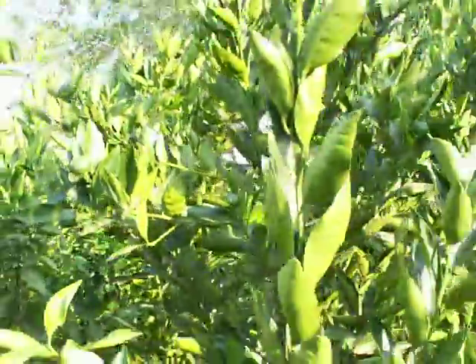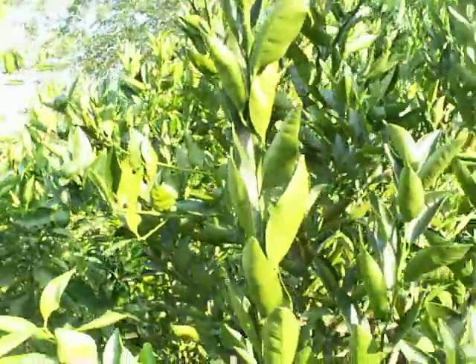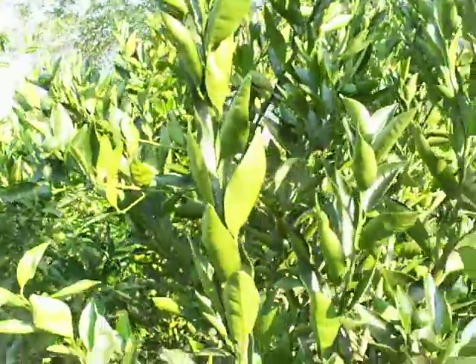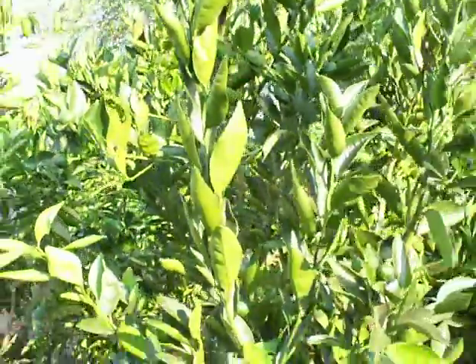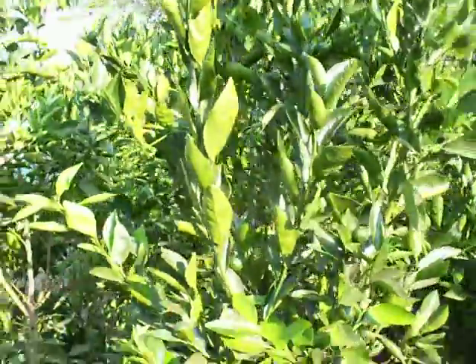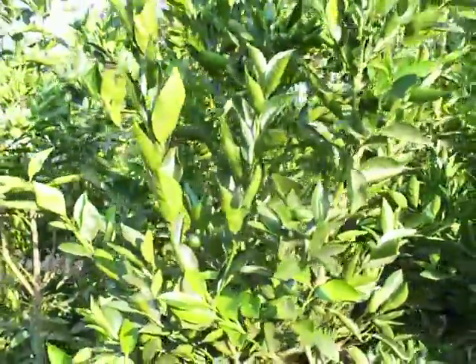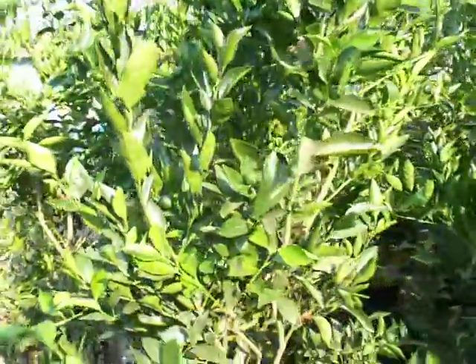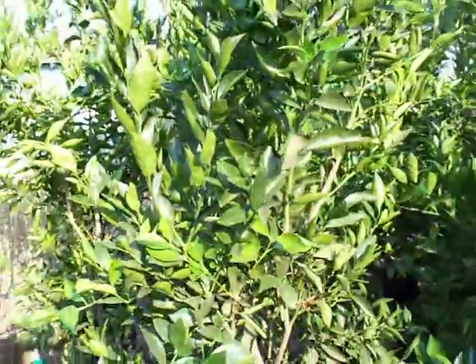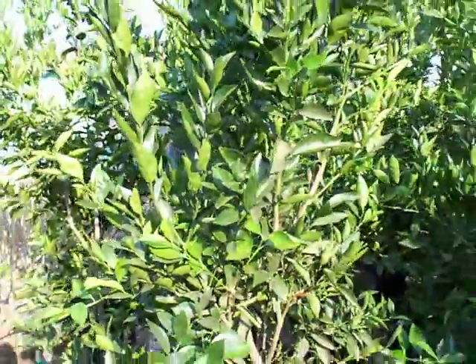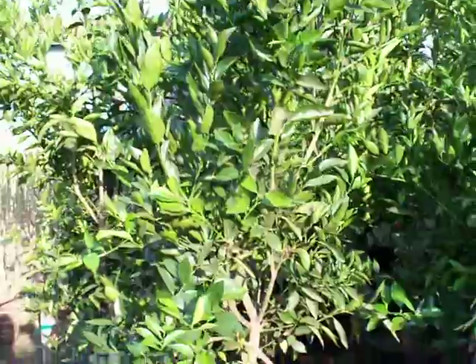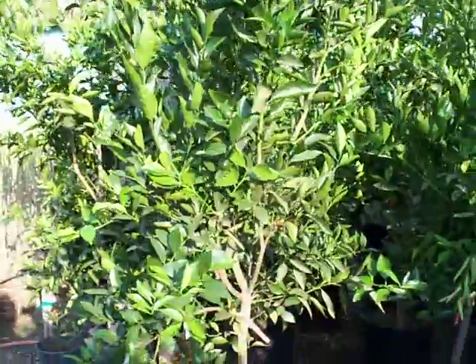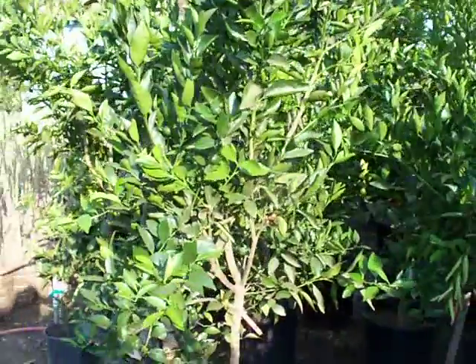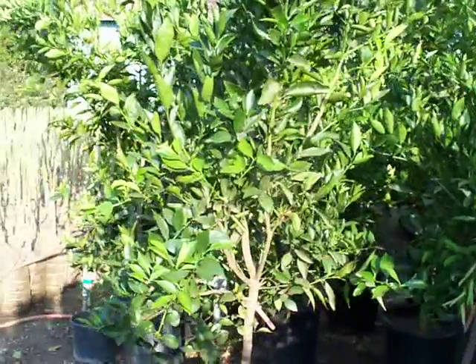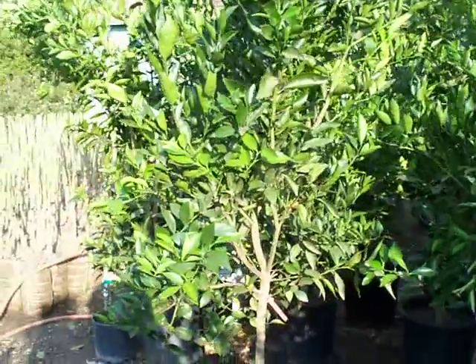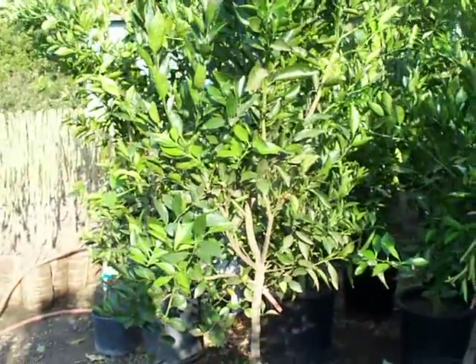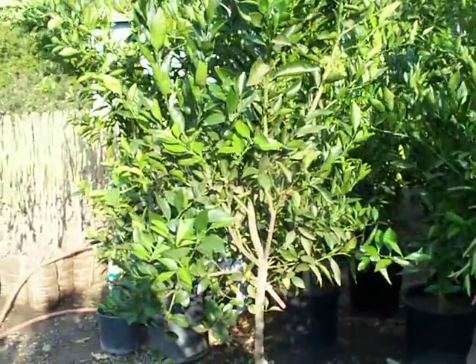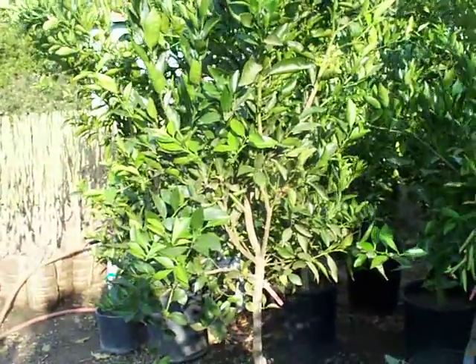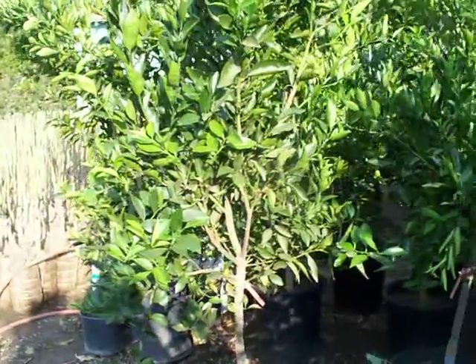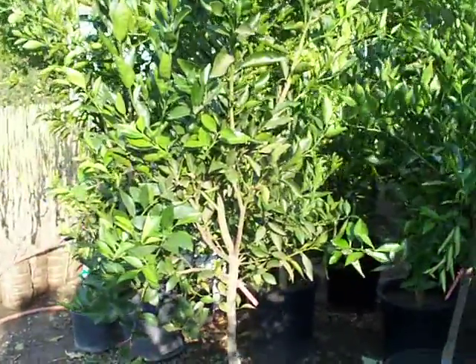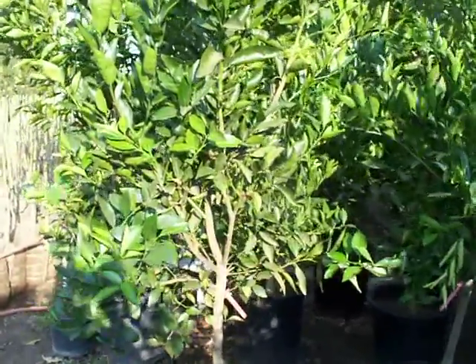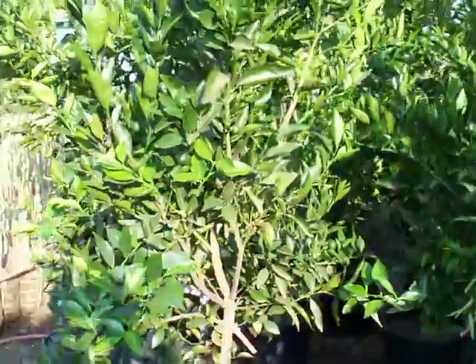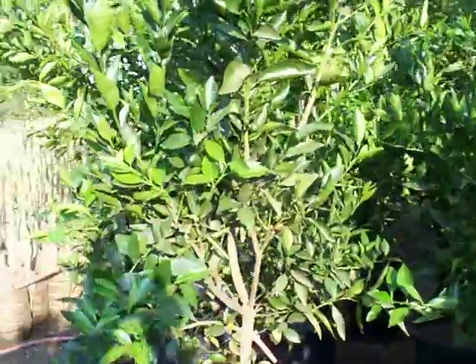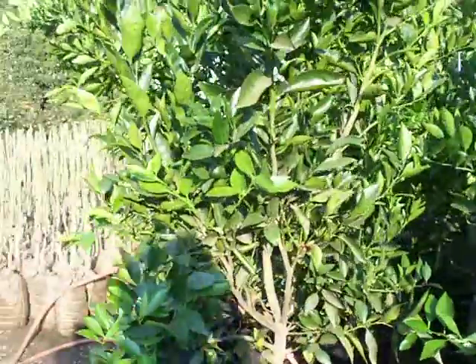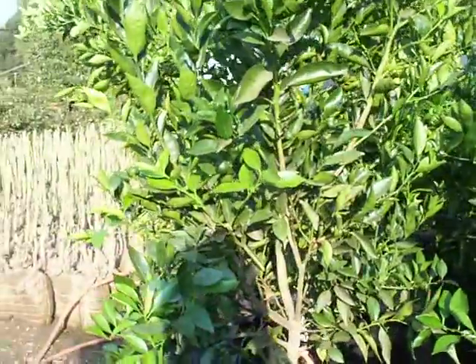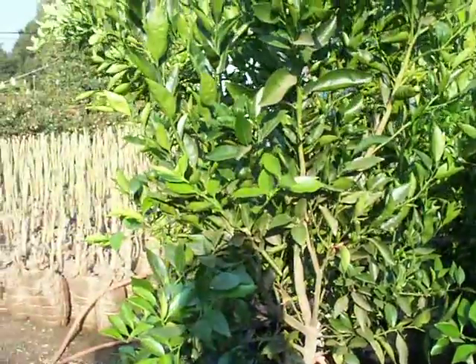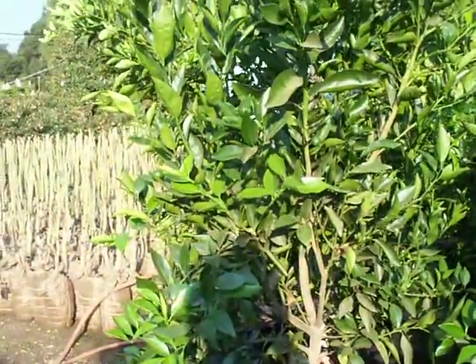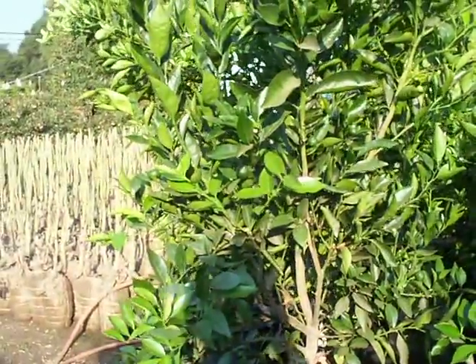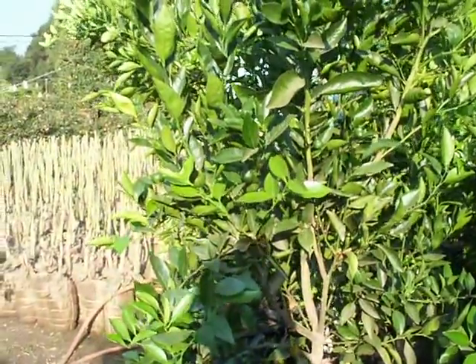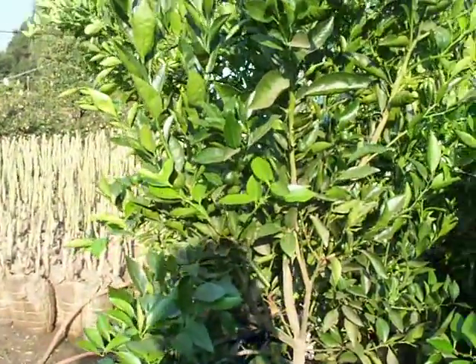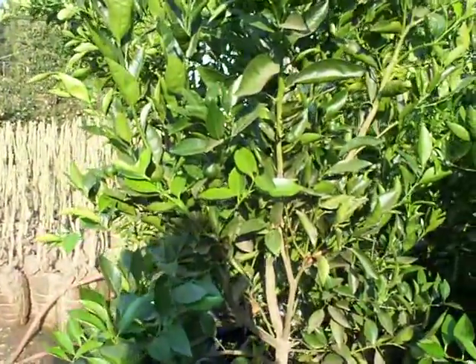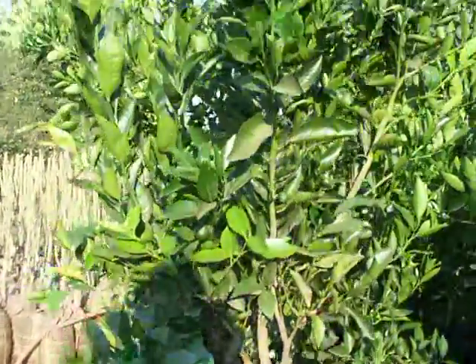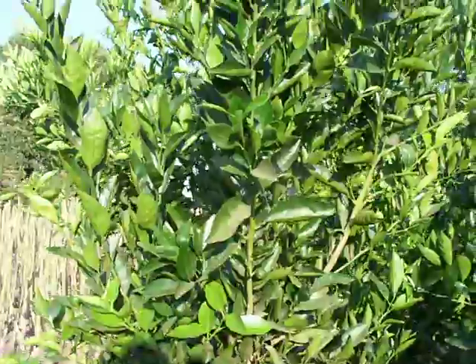Dancy on standard rootstock — just keep it pruned about 10 feet tall. Don't let it get much wider than 8 to 10 feet and you'll be set. You can keep it as narrow as 4 or 5 feet. You just need to keep on top of the pruning.